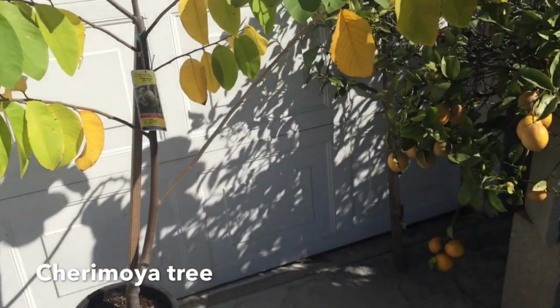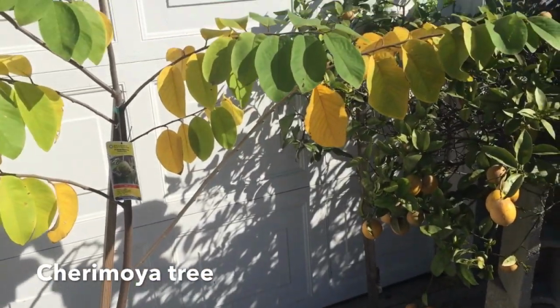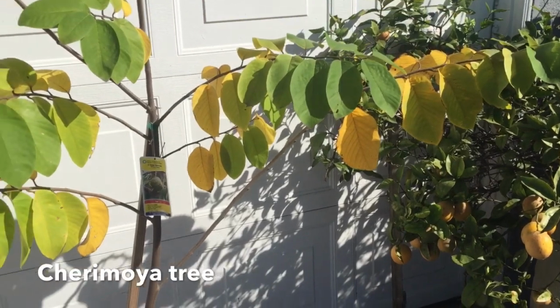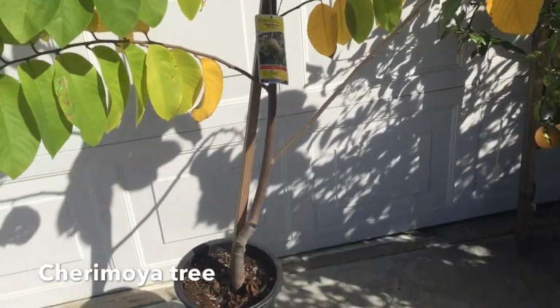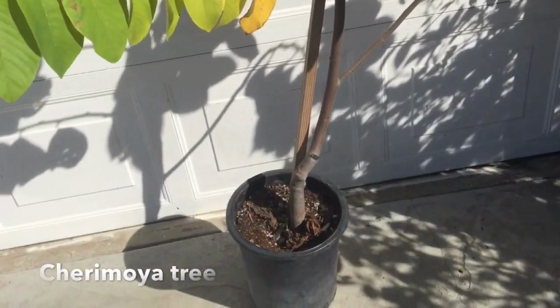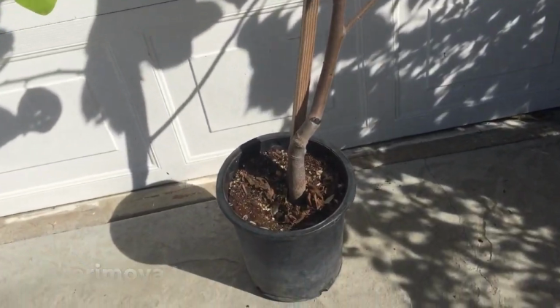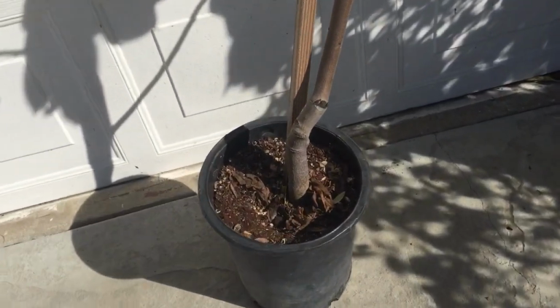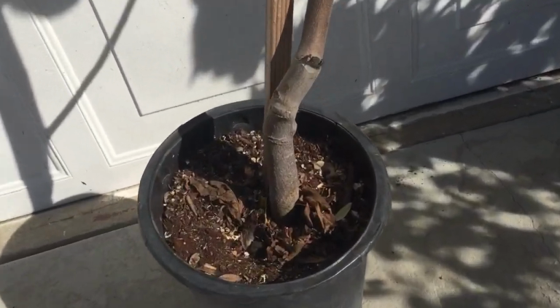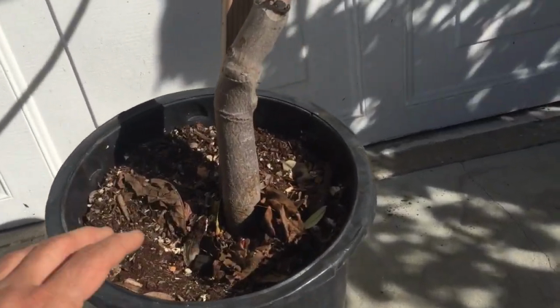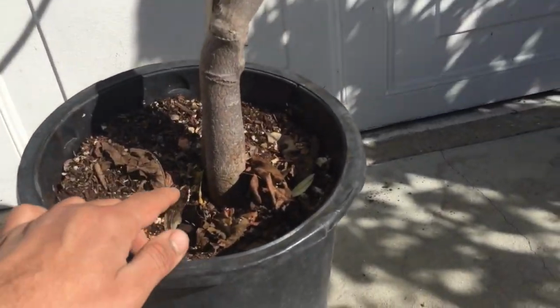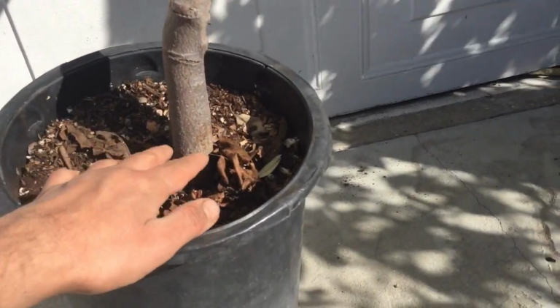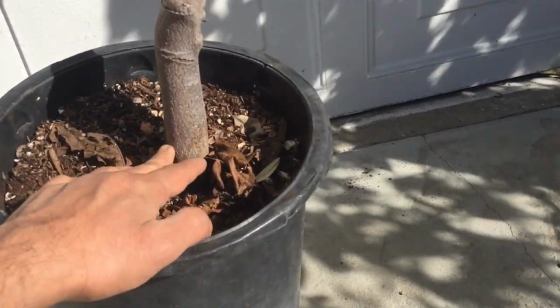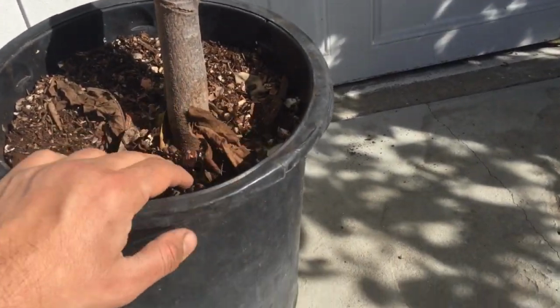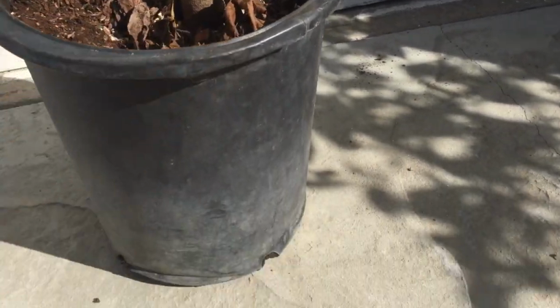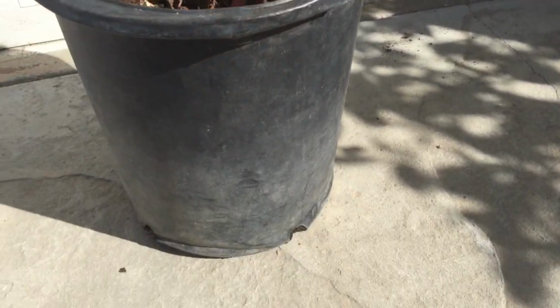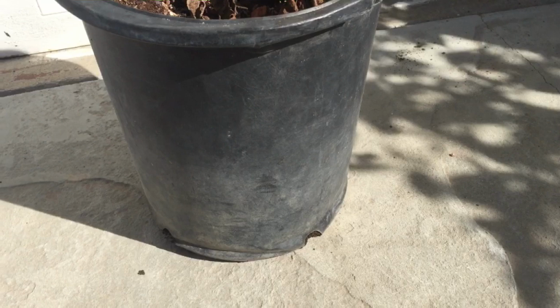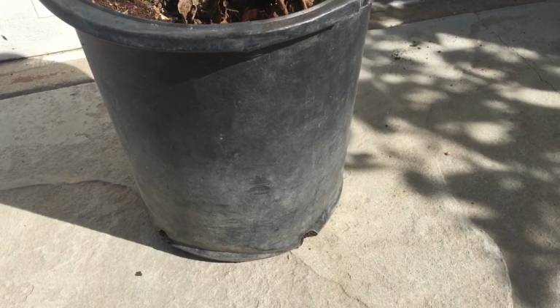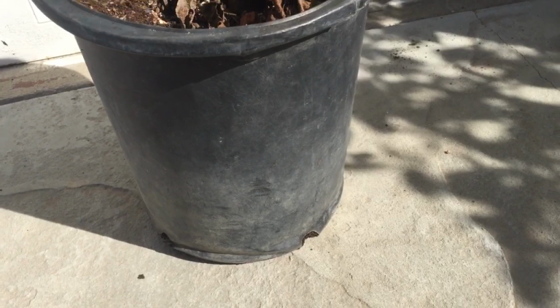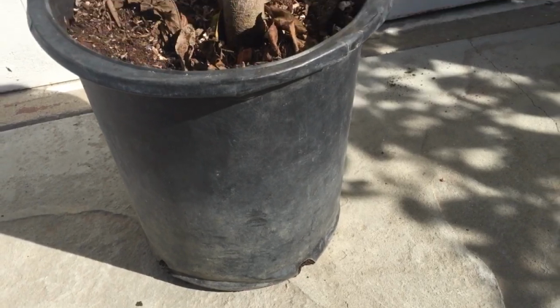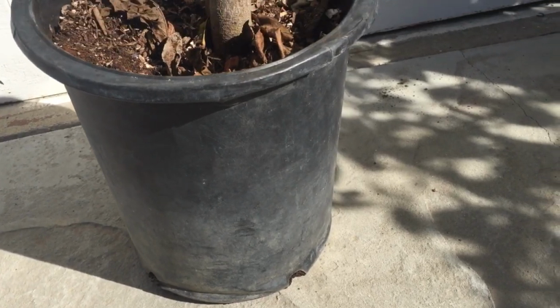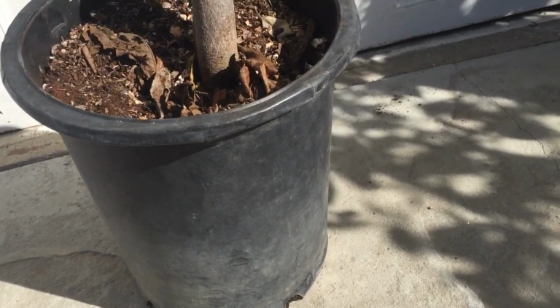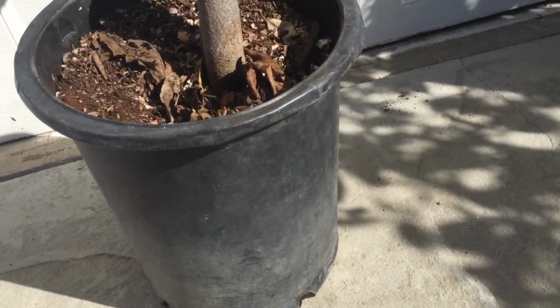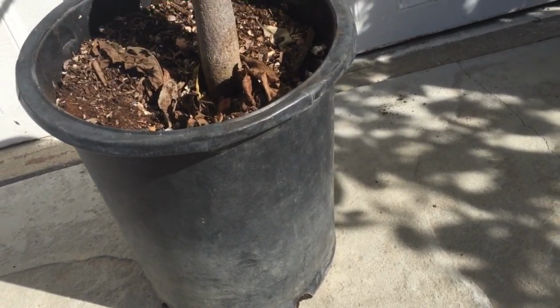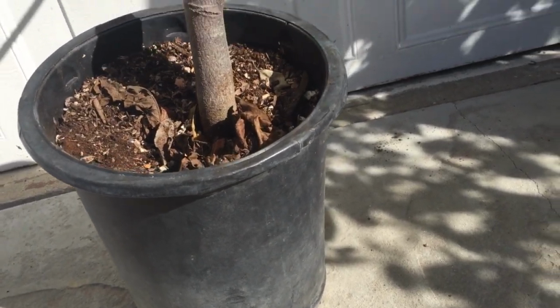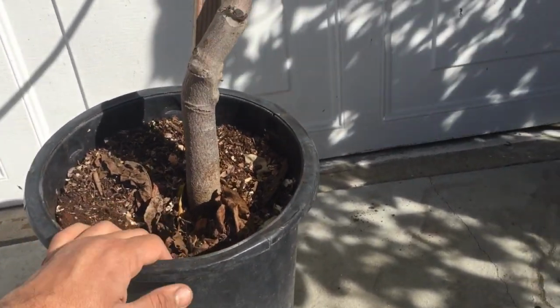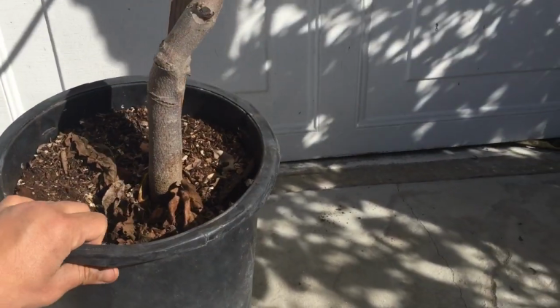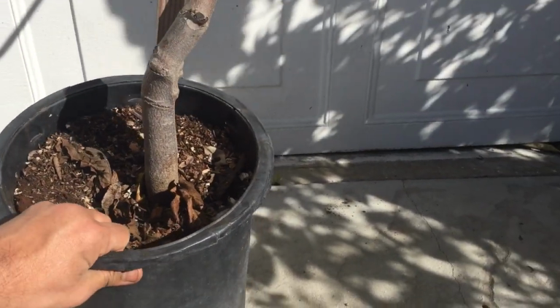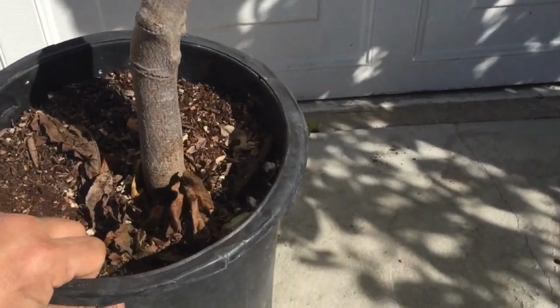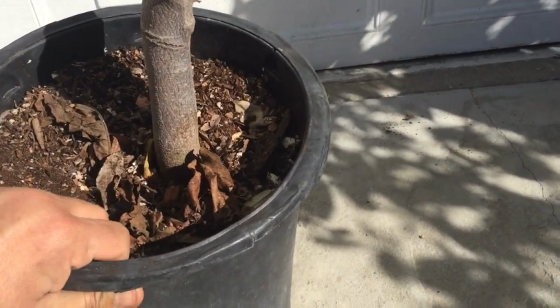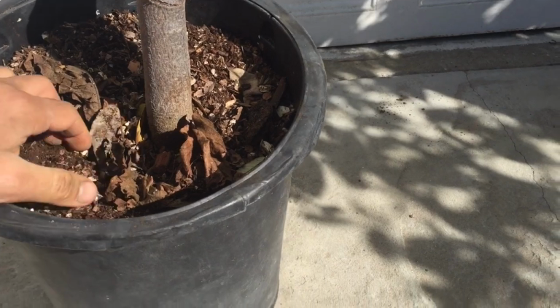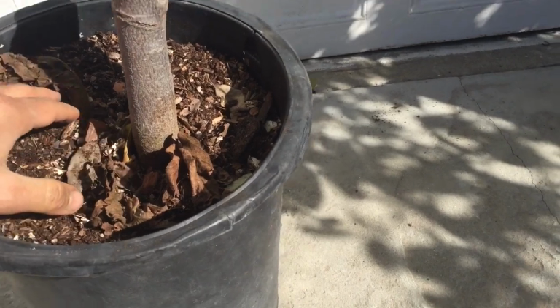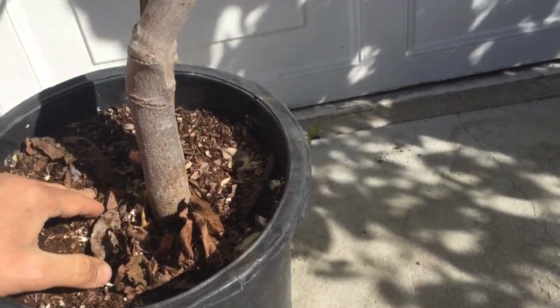Big tree in a small pot. Look how thick the trunk is compared to the container. I think this is a five-gallon container. It's ready to come out — it's ready to get planted.